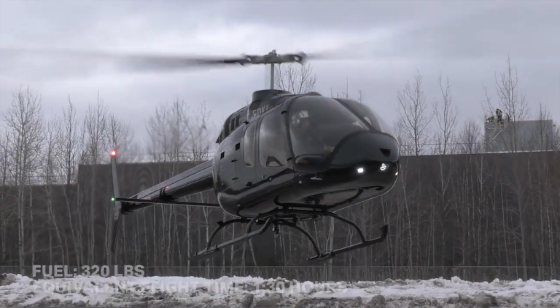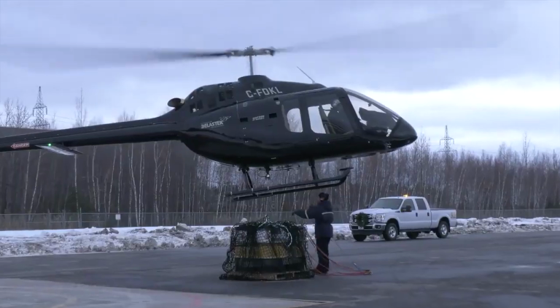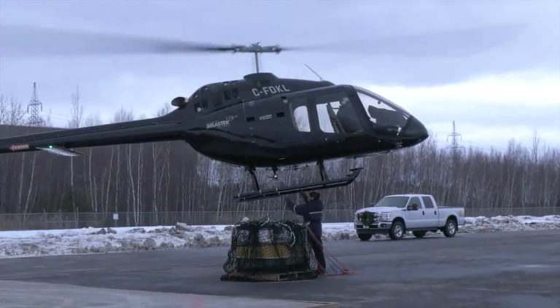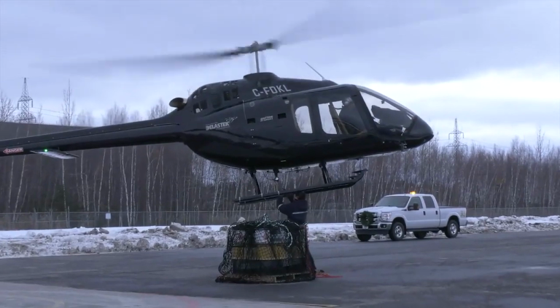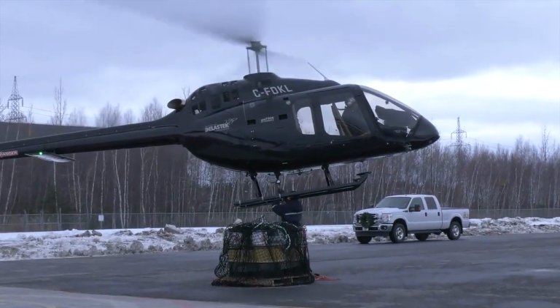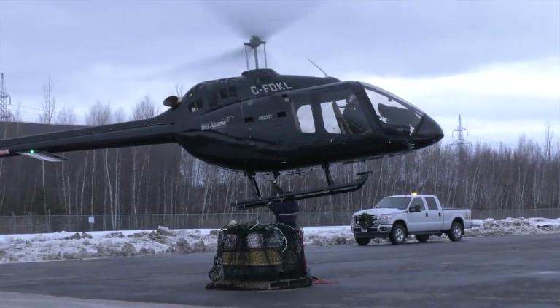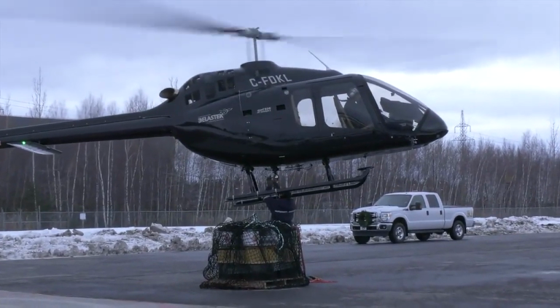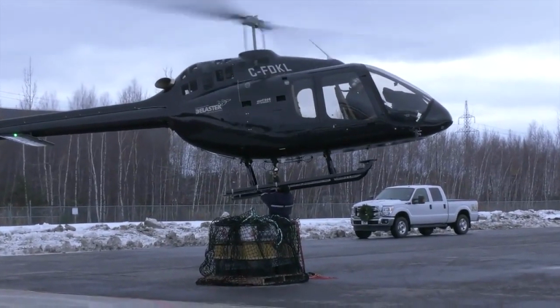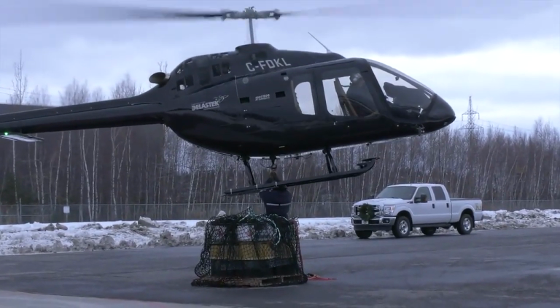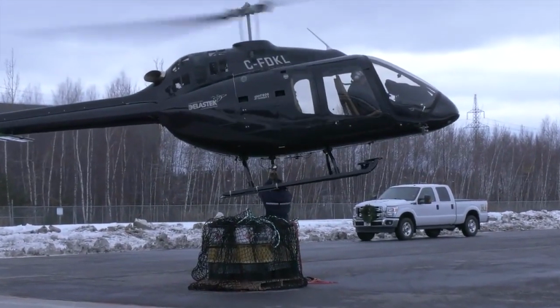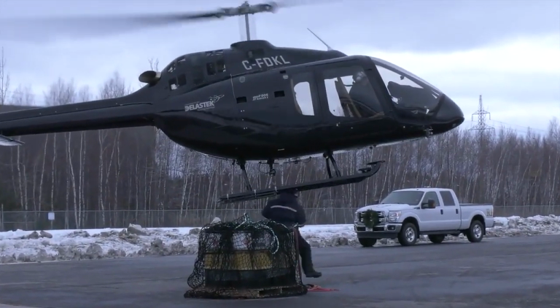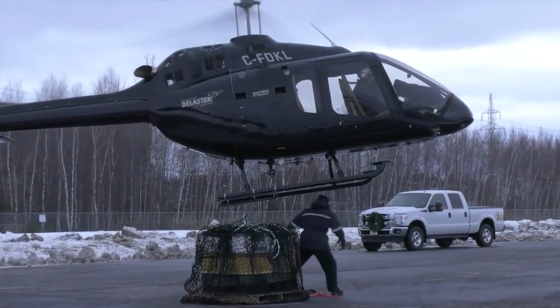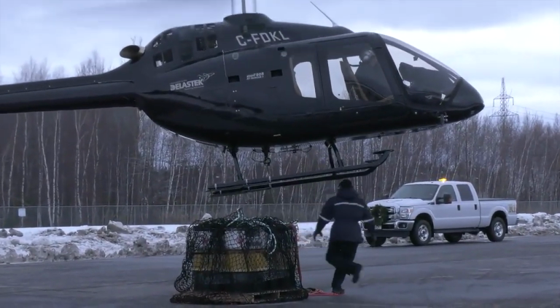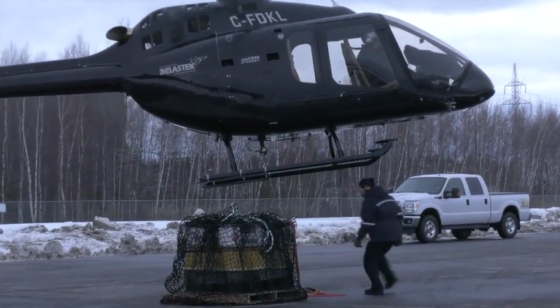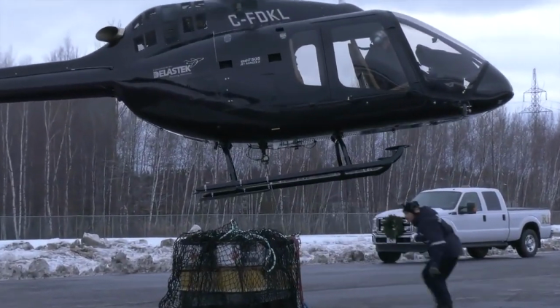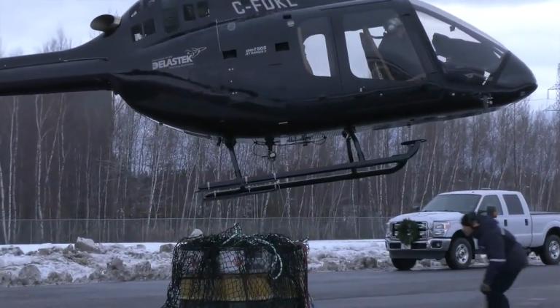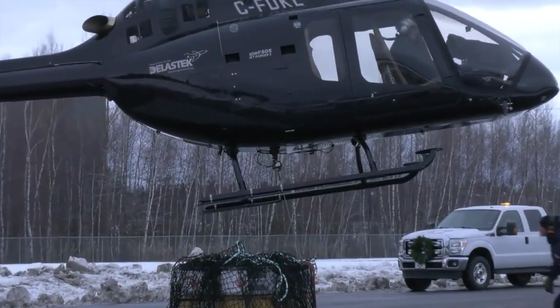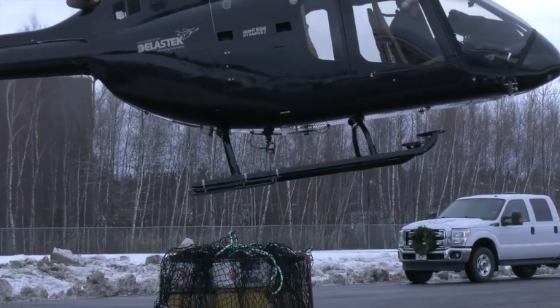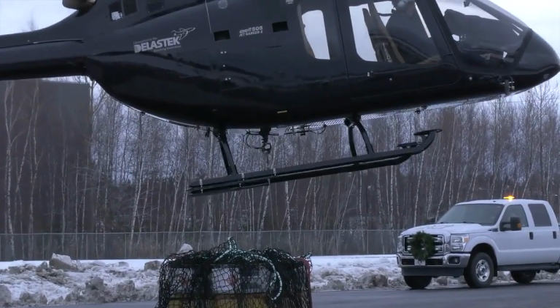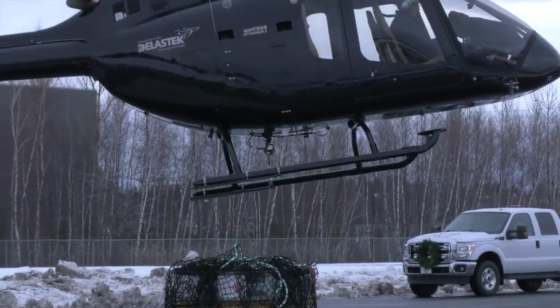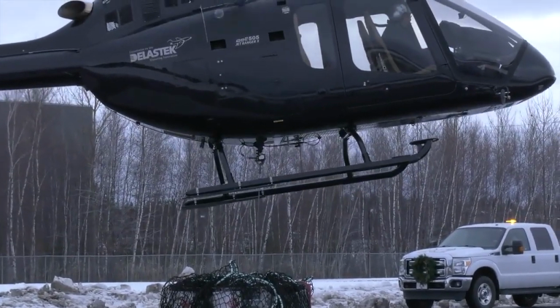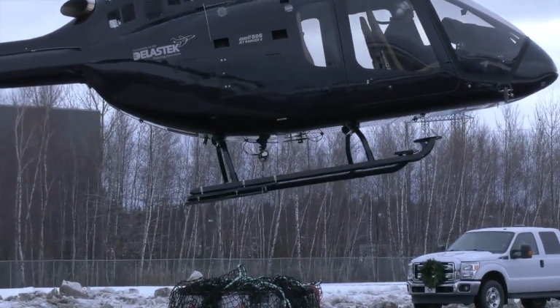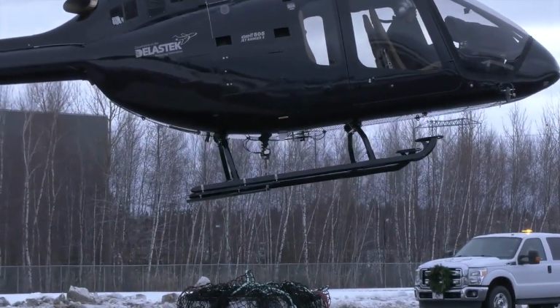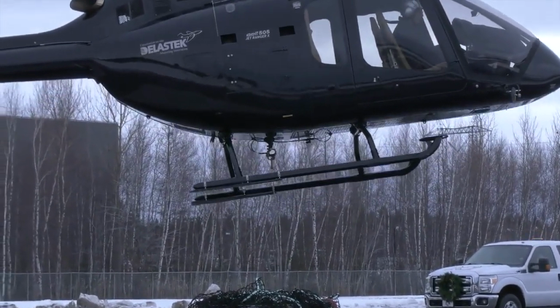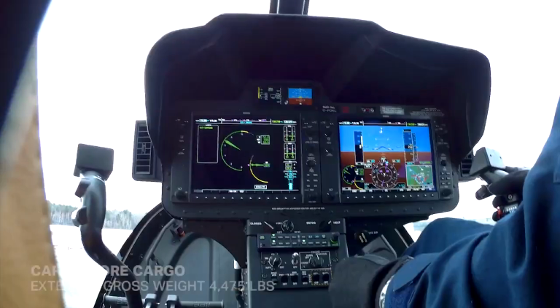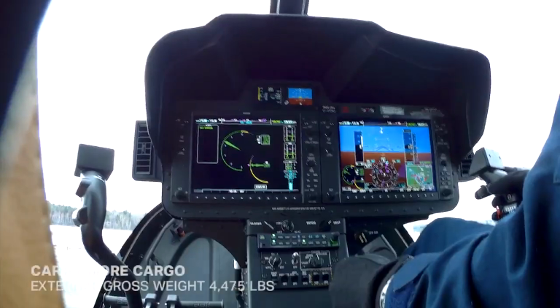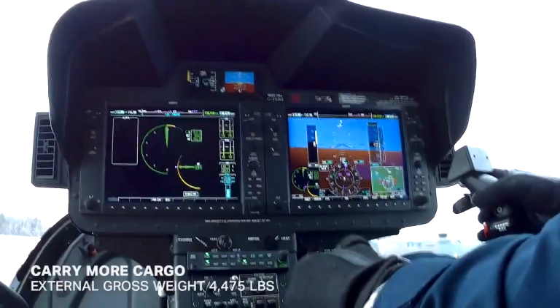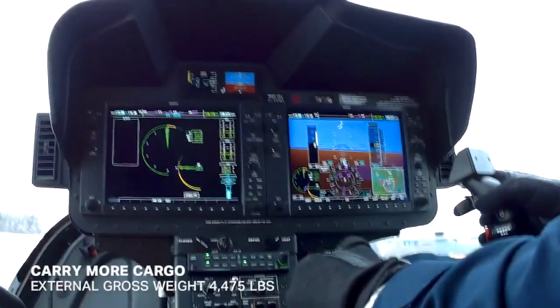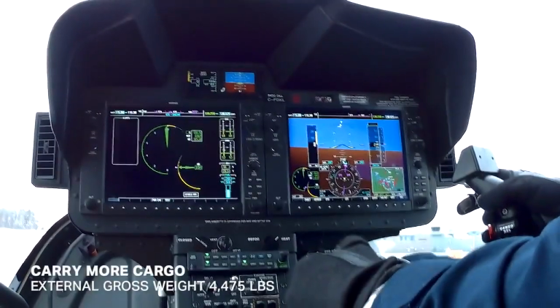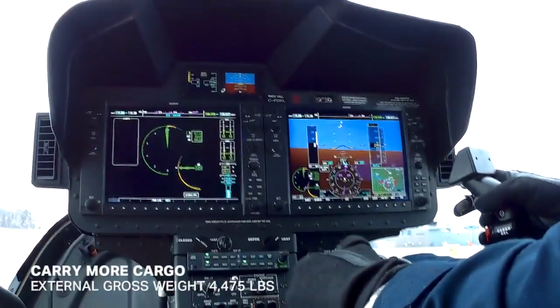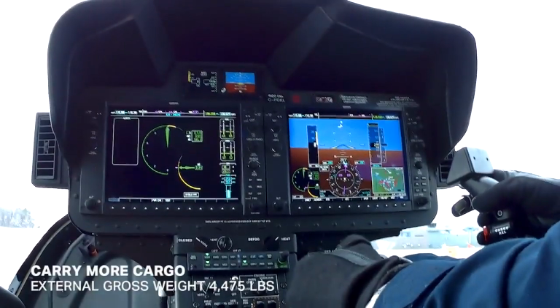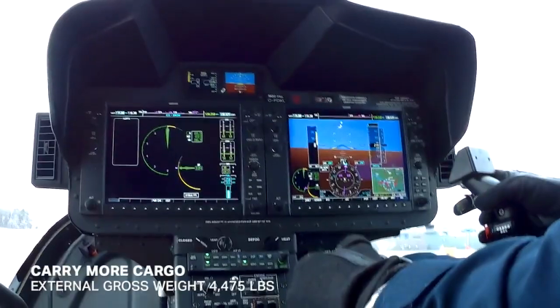With the 2,000-pound cargo hook certification, a light utility 505 can lift its maximum external load of 4,475 pounds.